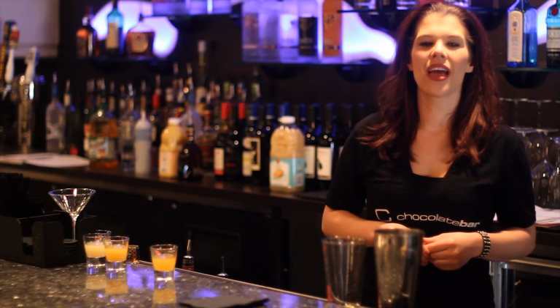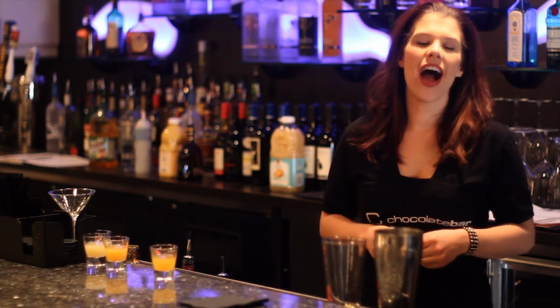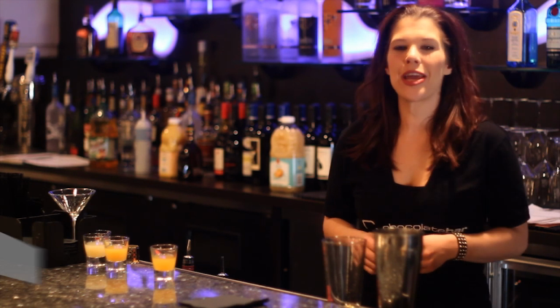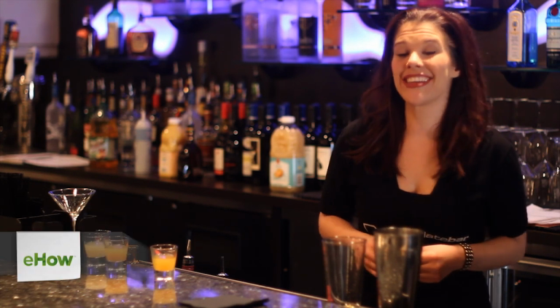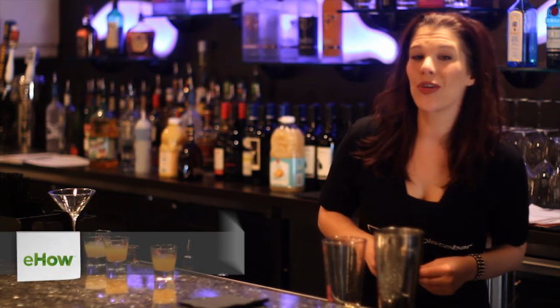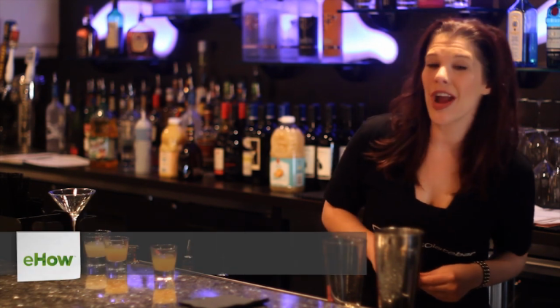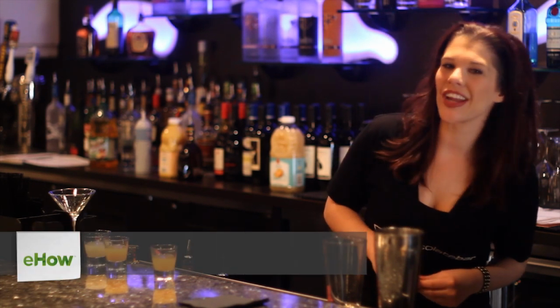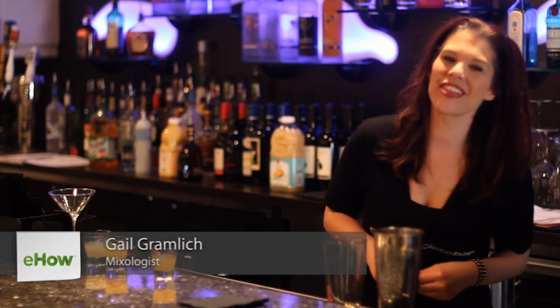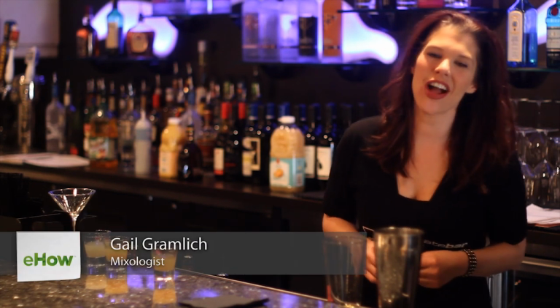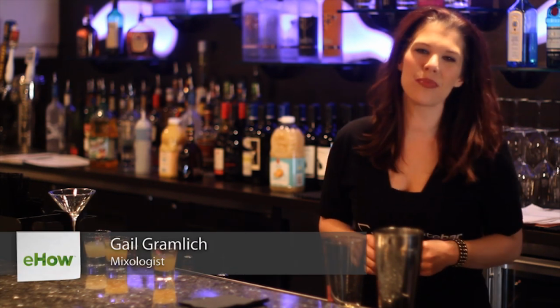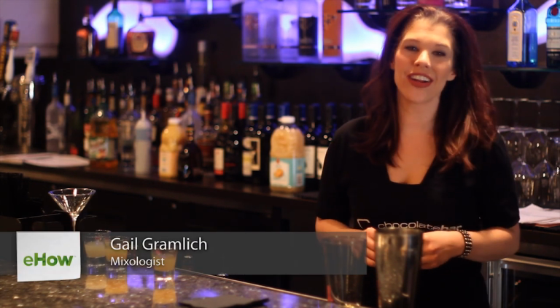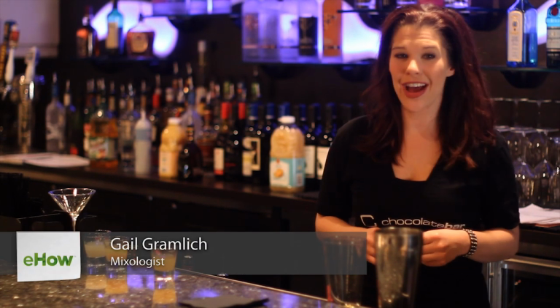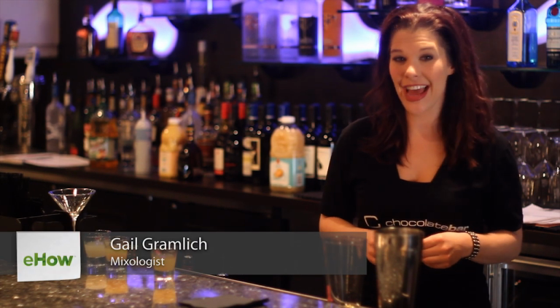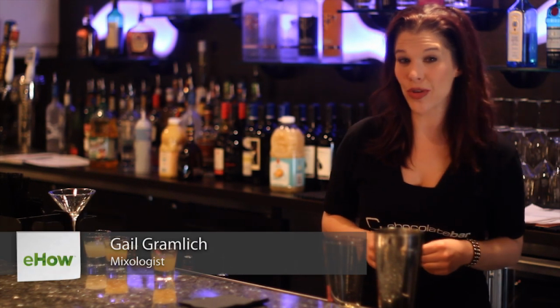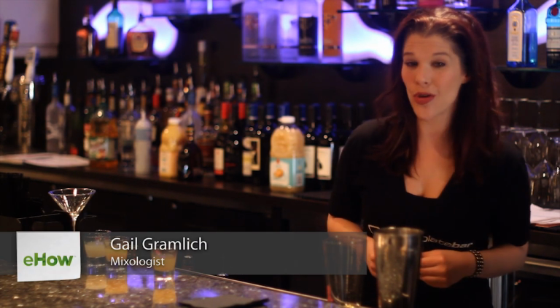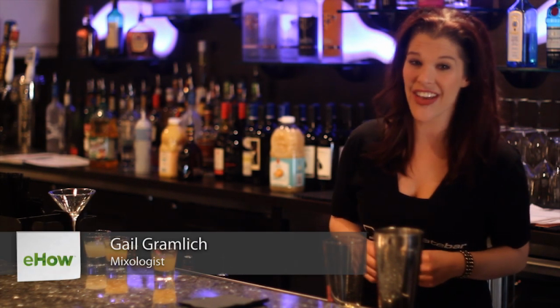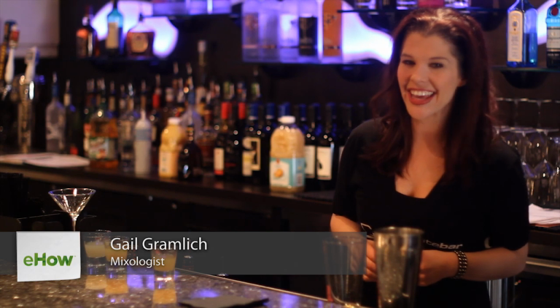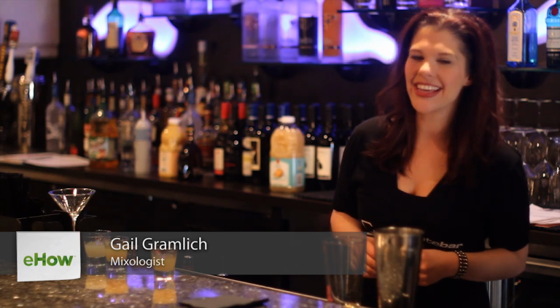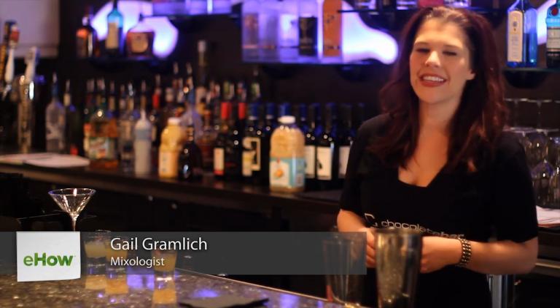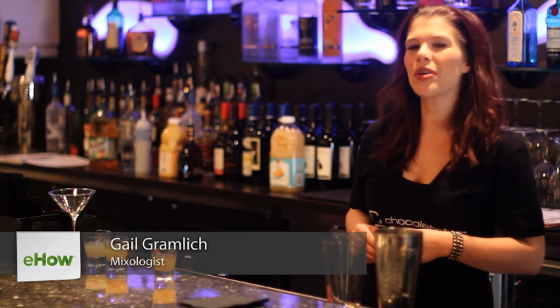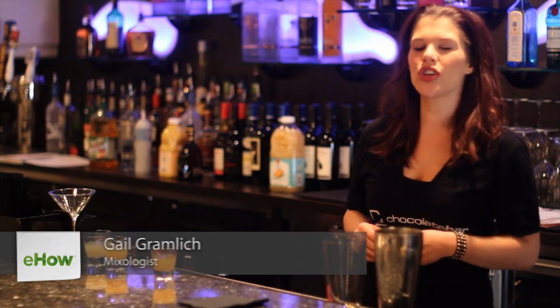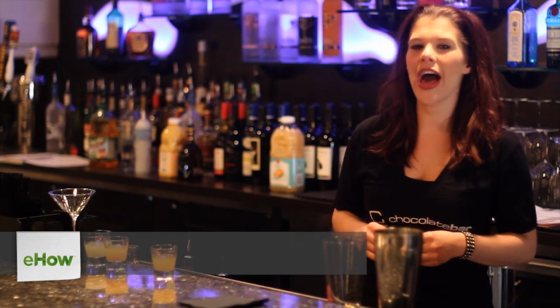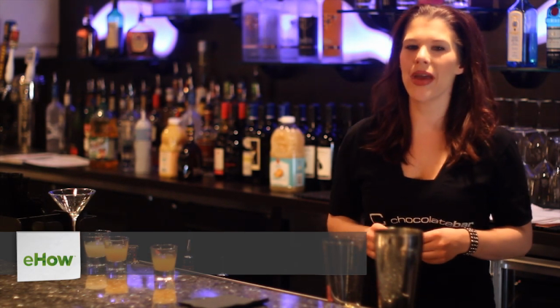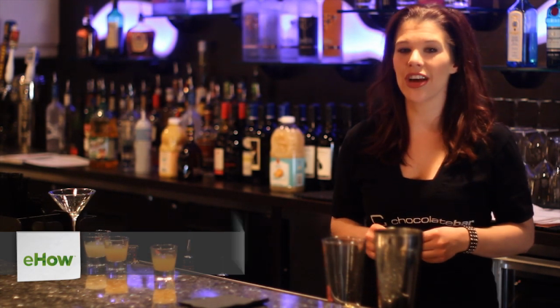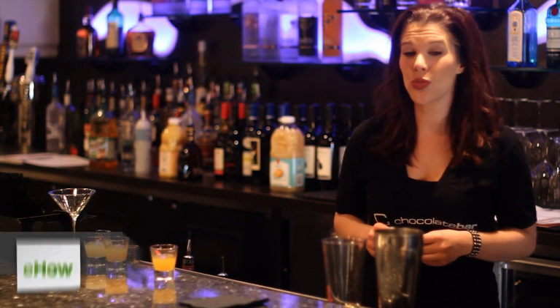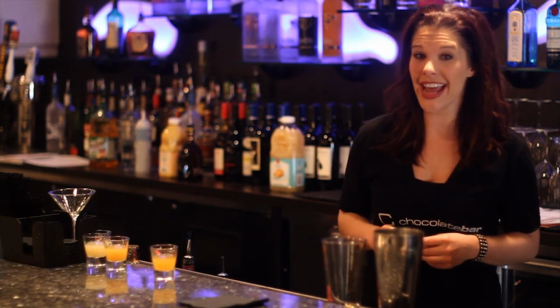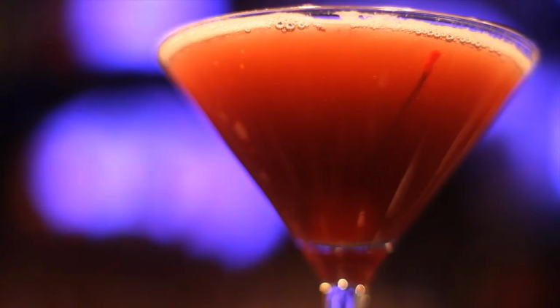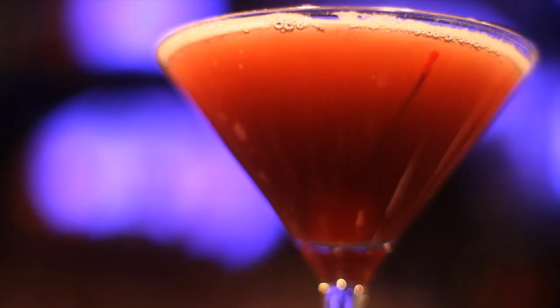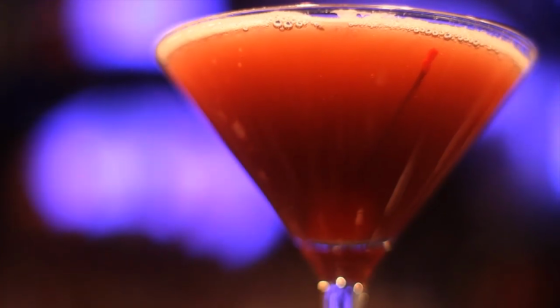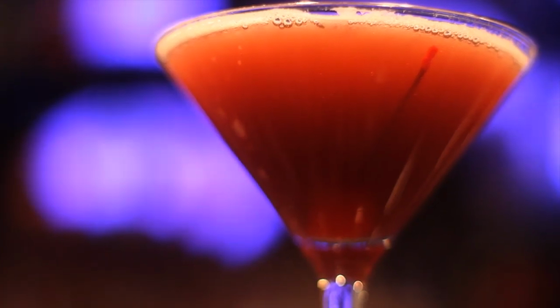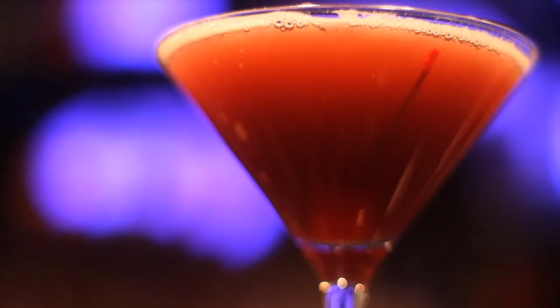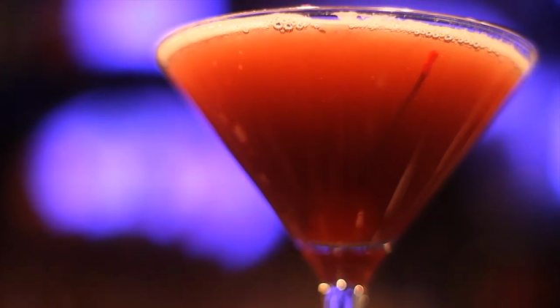Hi, my name is Gail Gramlich and we're at the Chocolate Bar in downtown Reno, Nevada. Today I'm going to show you how to make a sweet alcoholic raspberry drink.